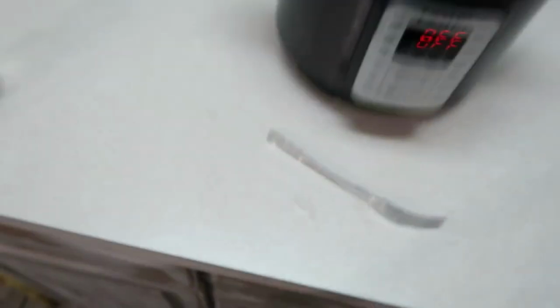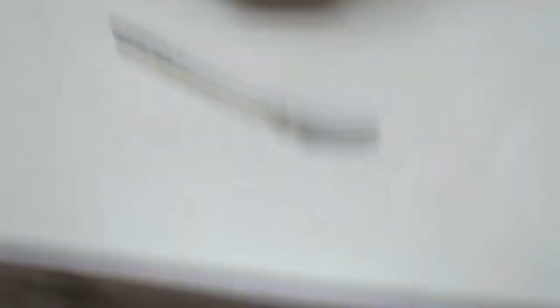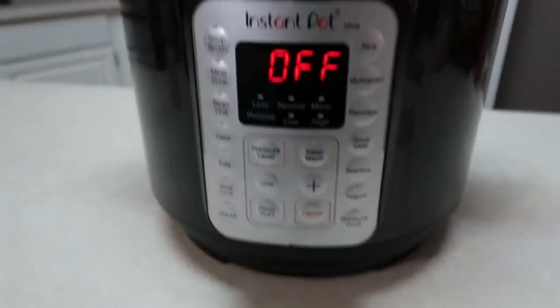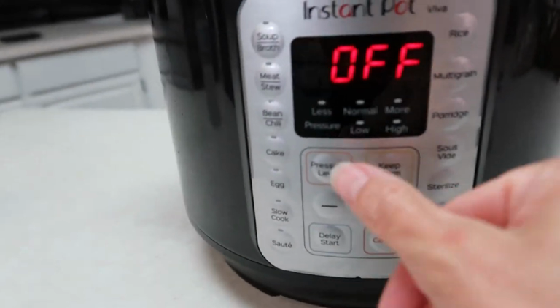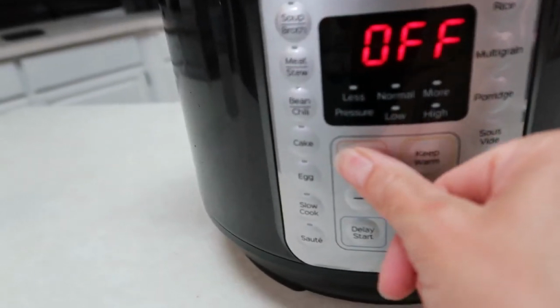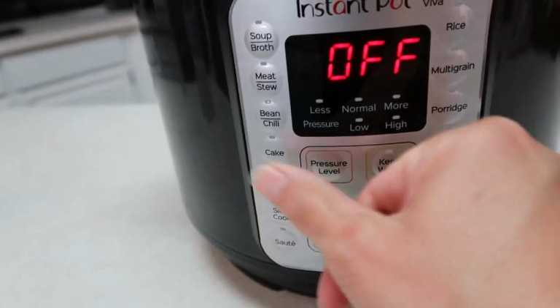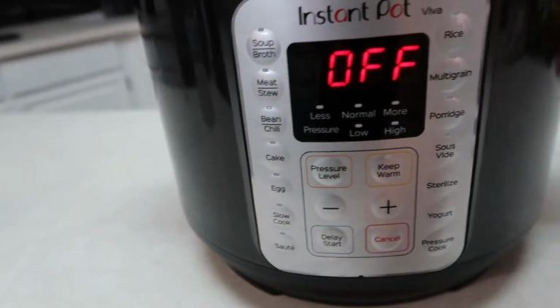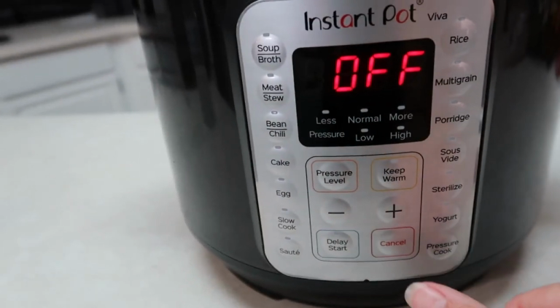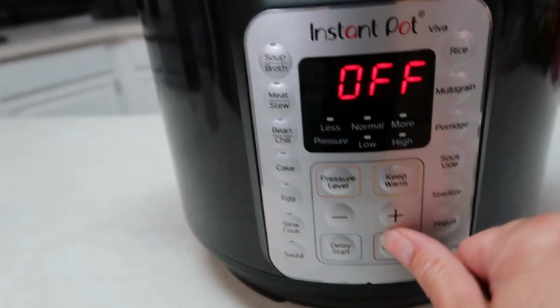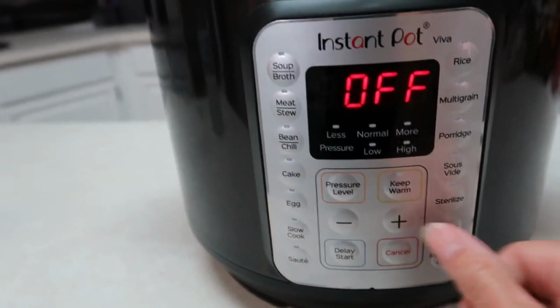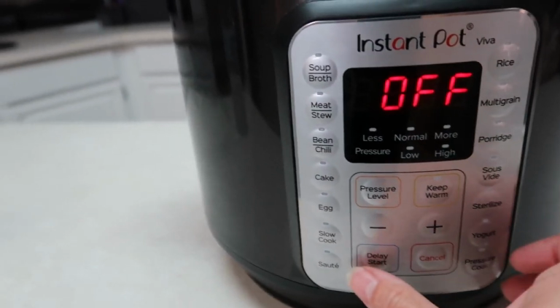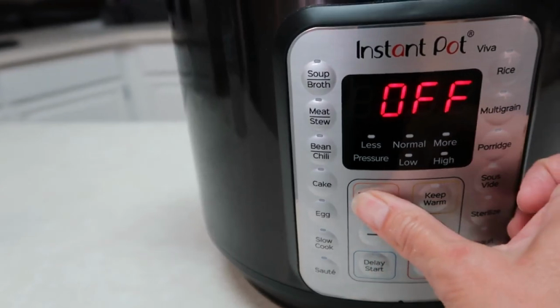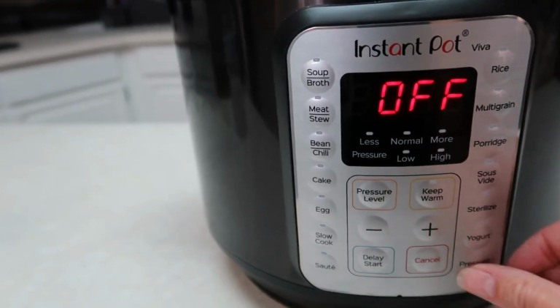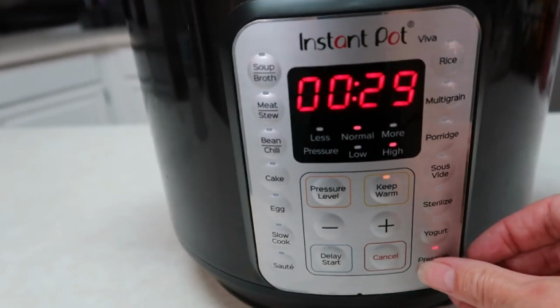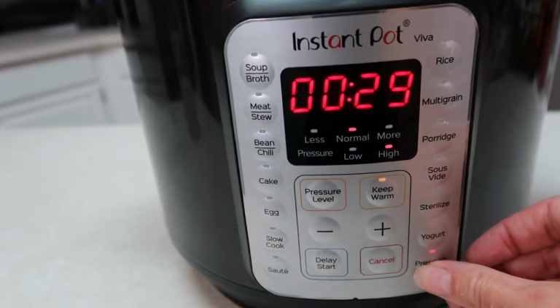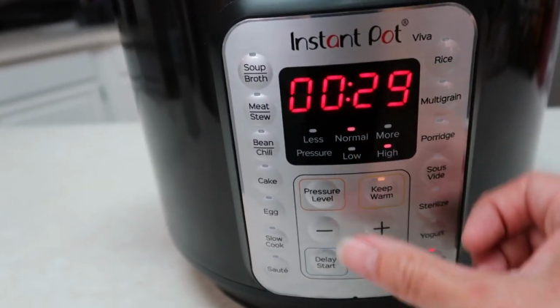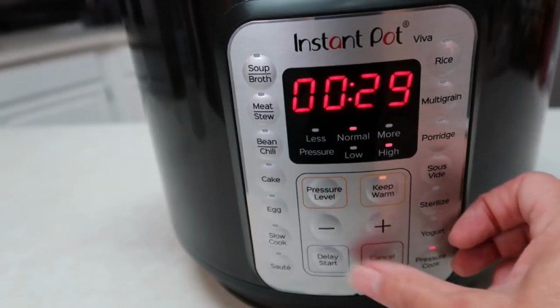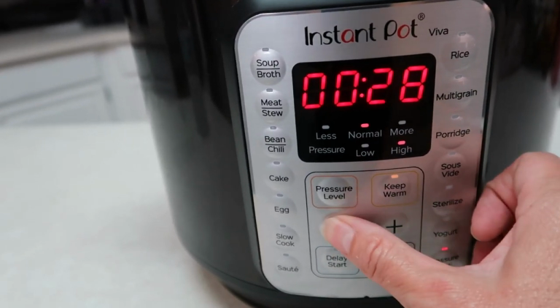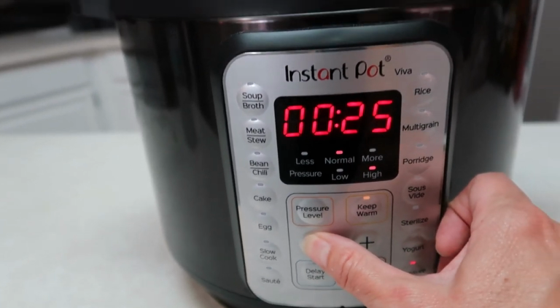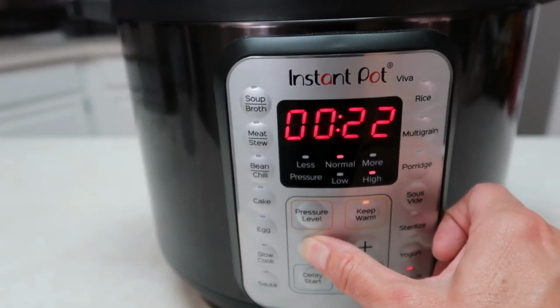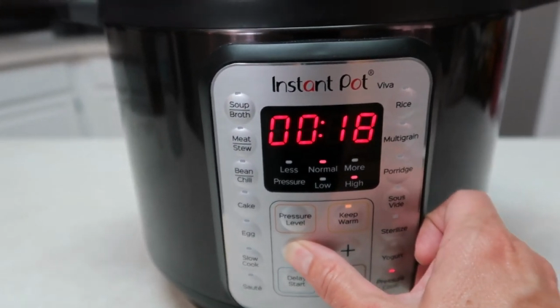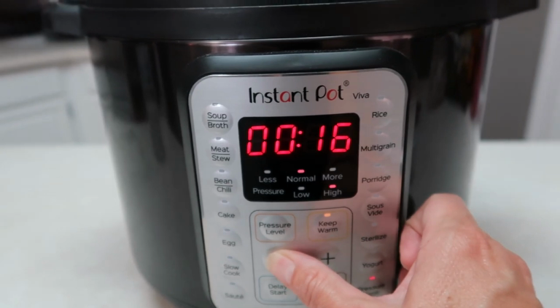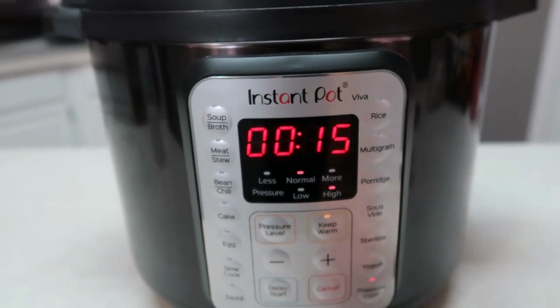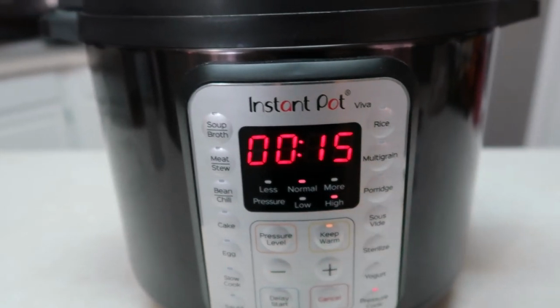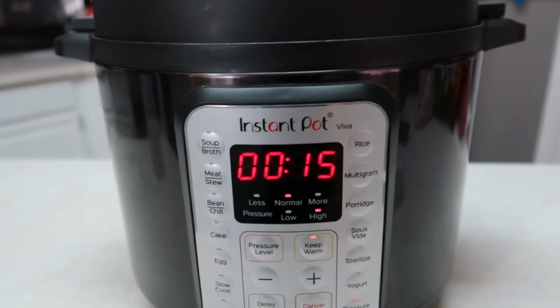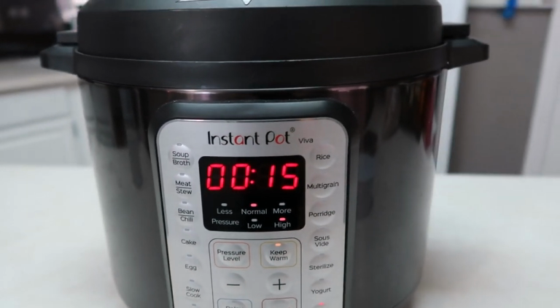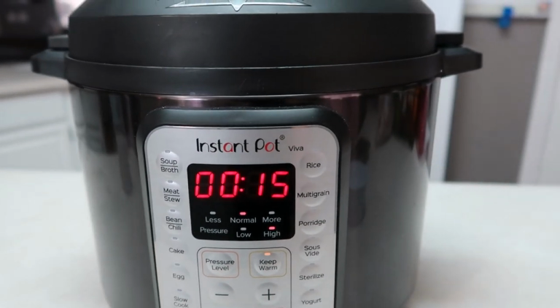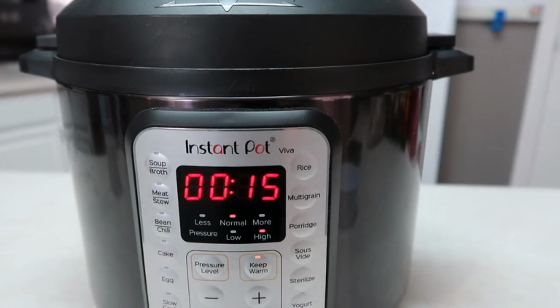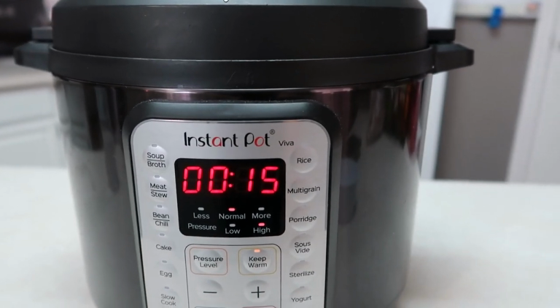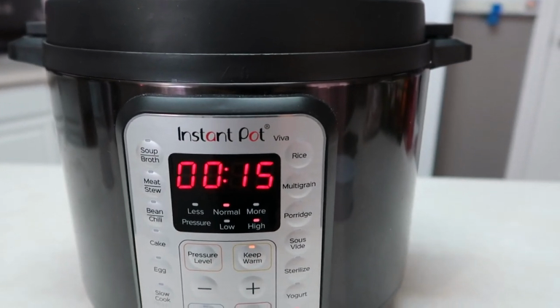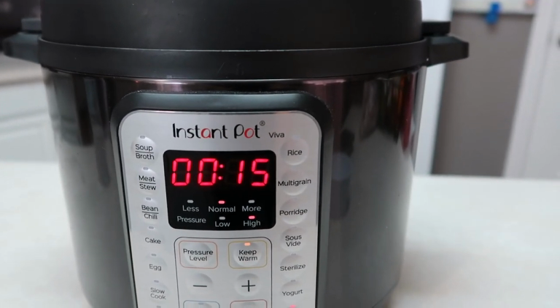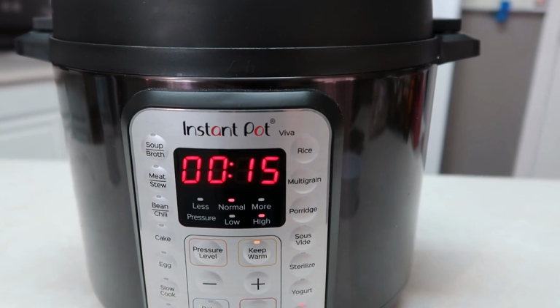Once I get the lid on, I'm going to make sure it's on high pressure — I always press the wrong buttons — but you want it on high pressure for 15 minutes. Then just let it natural release, which I let go for about 10 minutes, and then they were perfect.